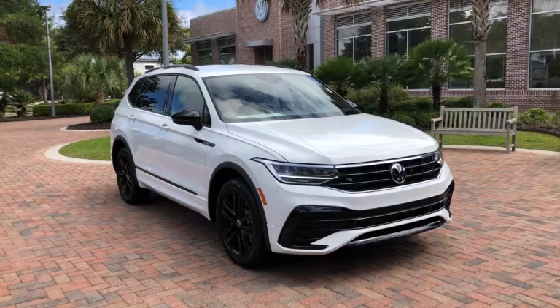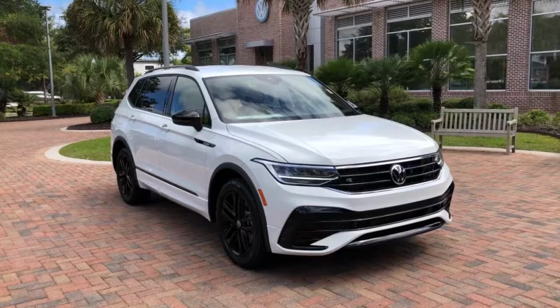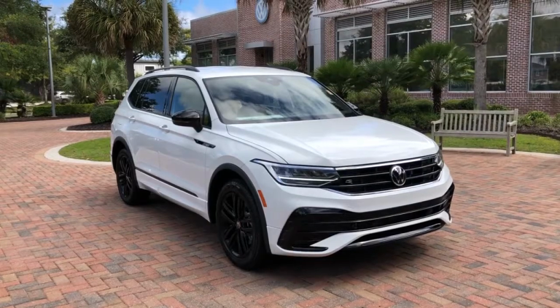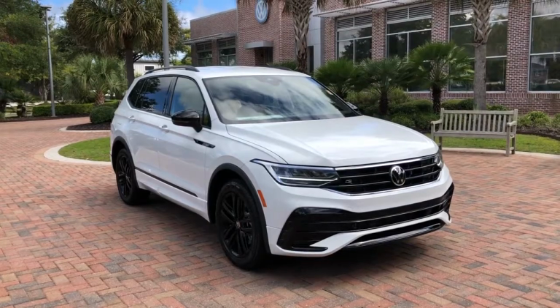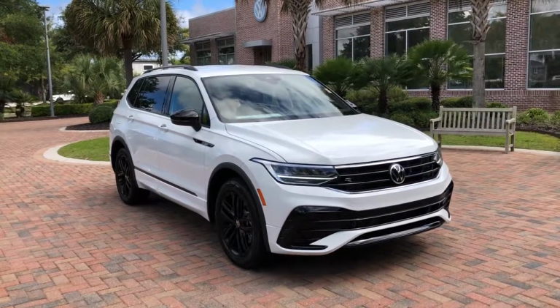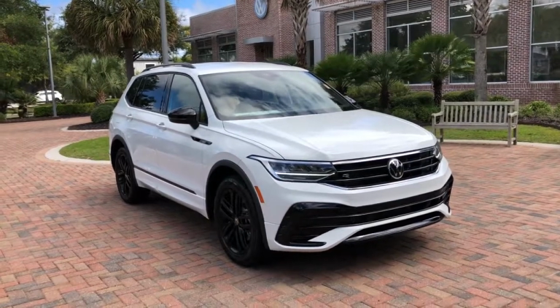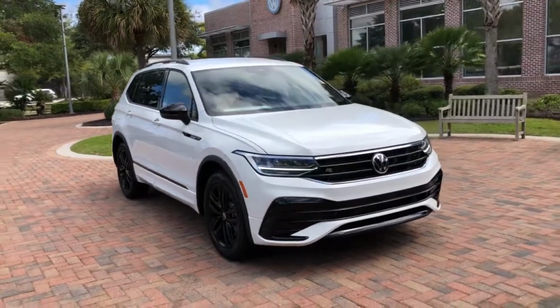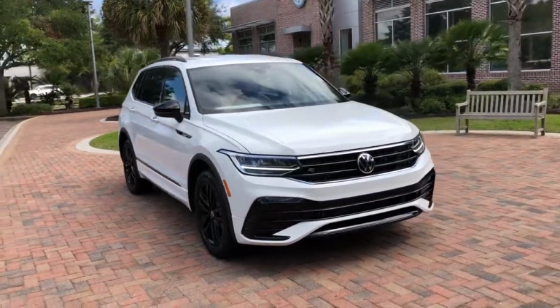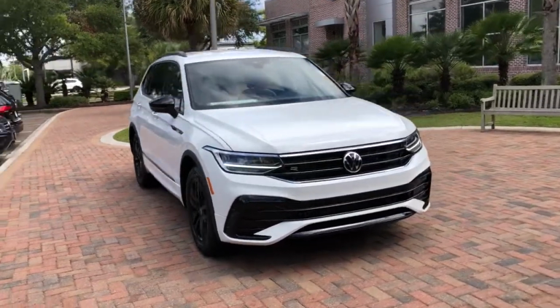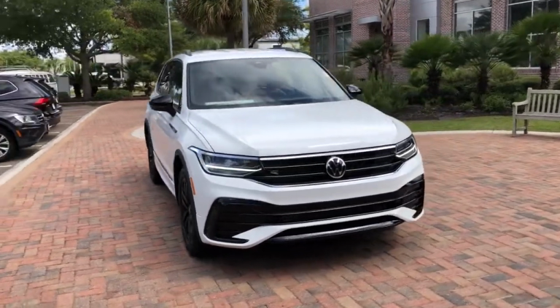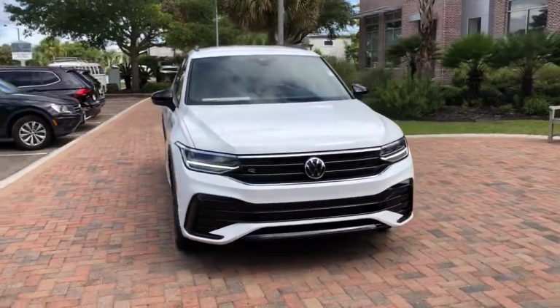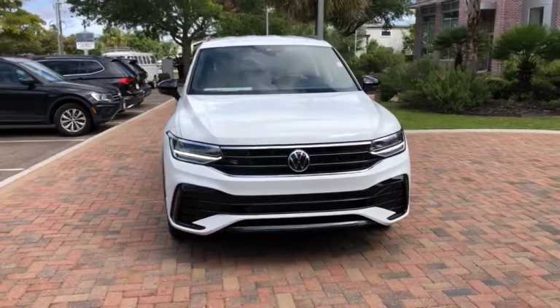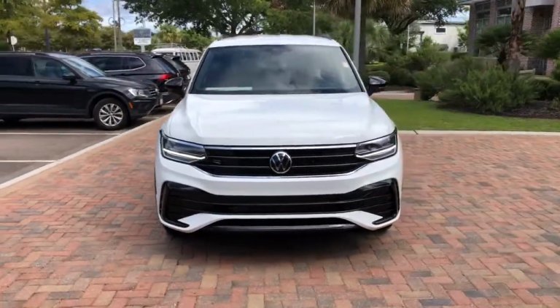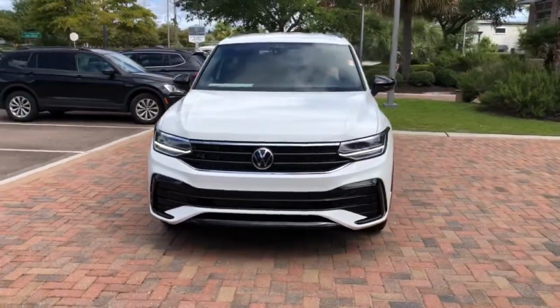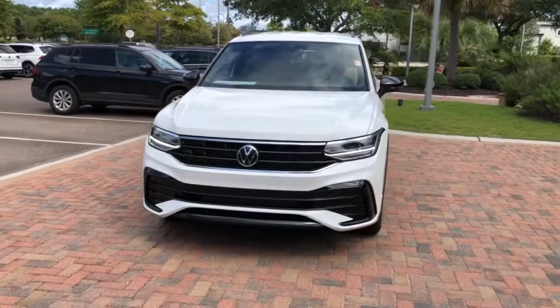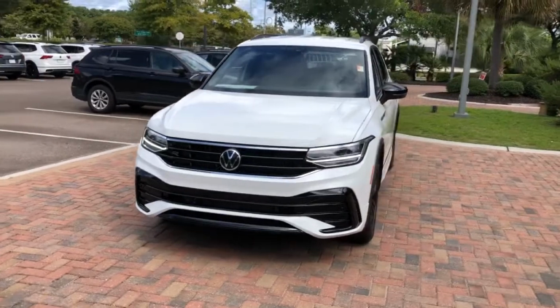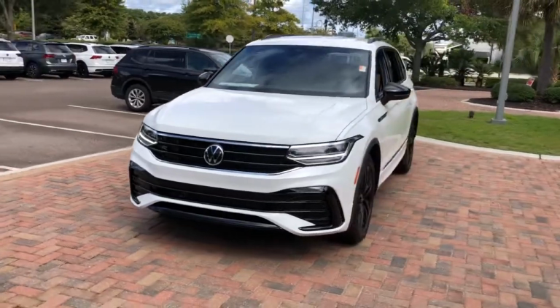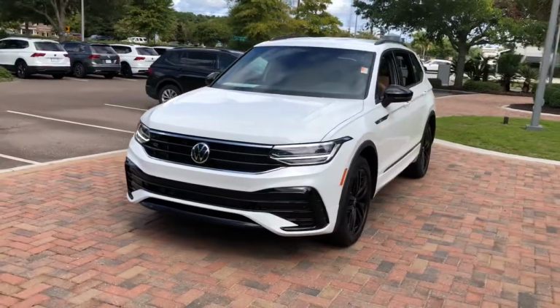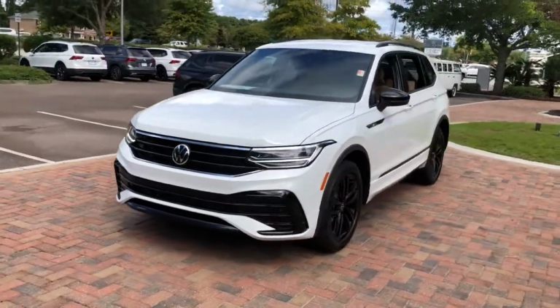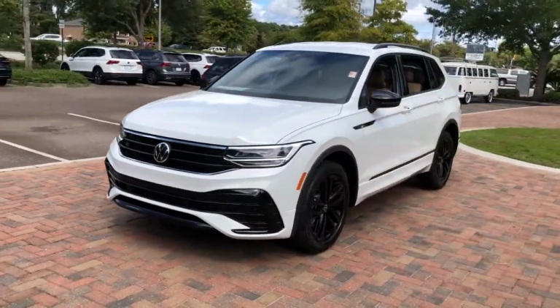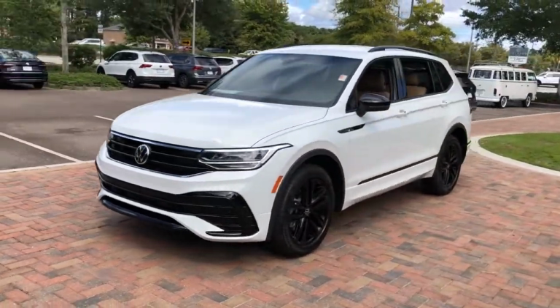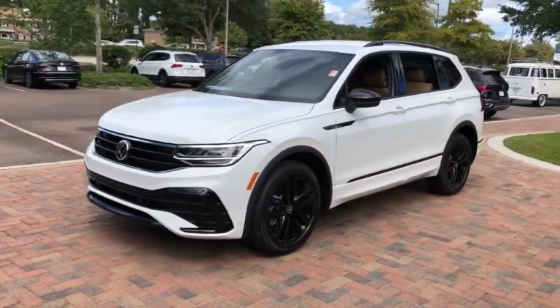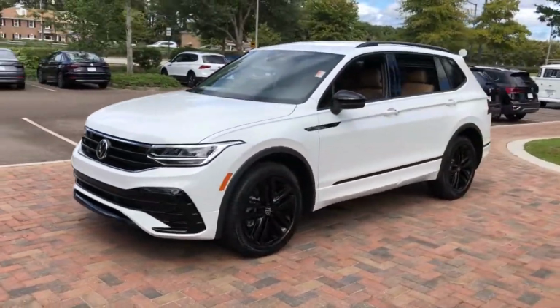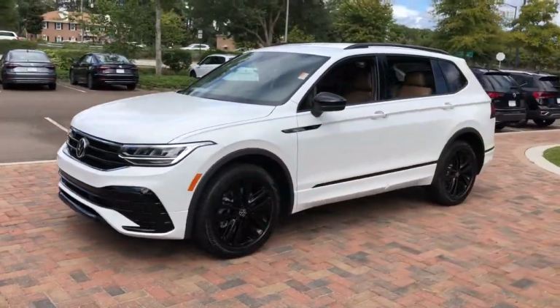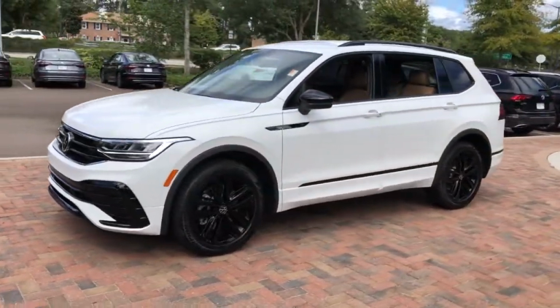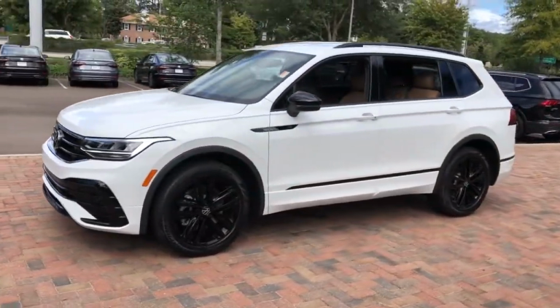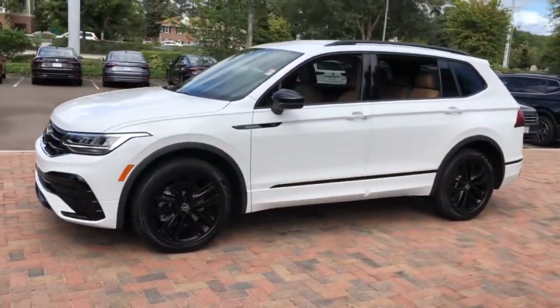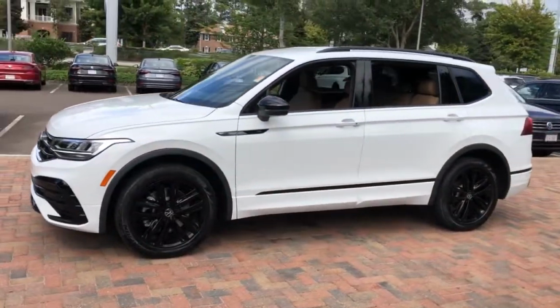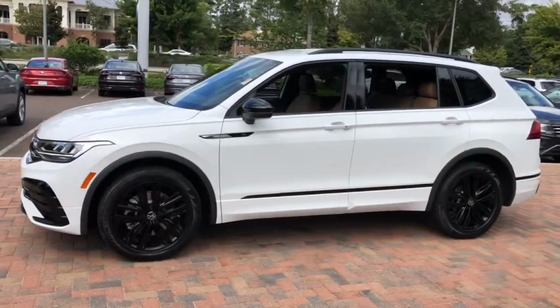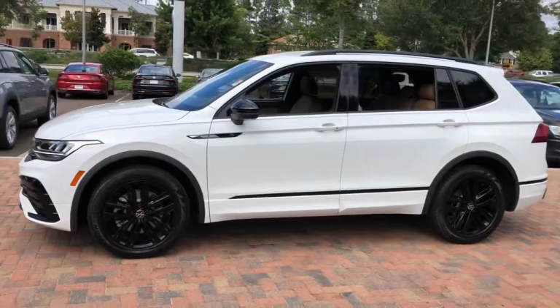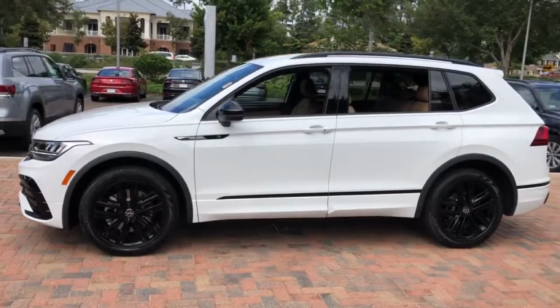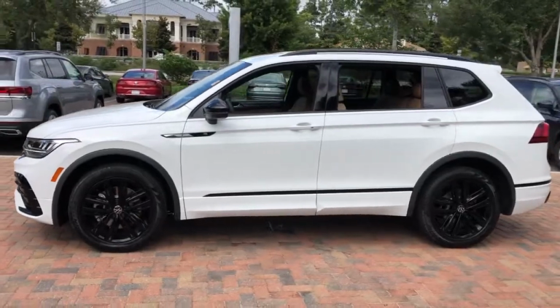Can you see yourself in the 2022 Volkswagen Tiguan? Take a closer look at this Volkswagen Tiguan, the fuel-efficient compact SUV with standout flexibility.